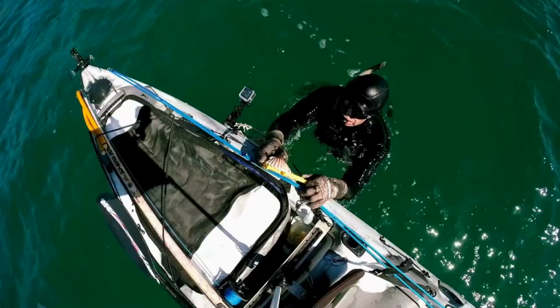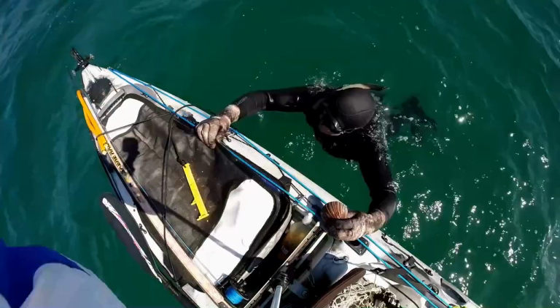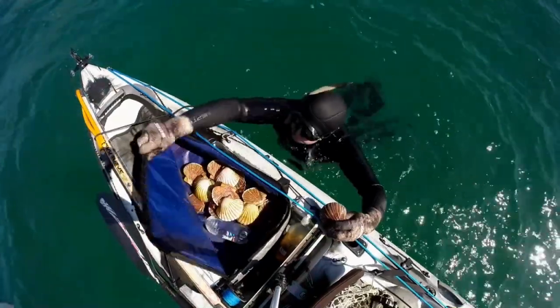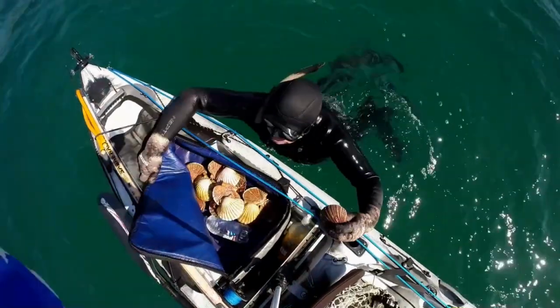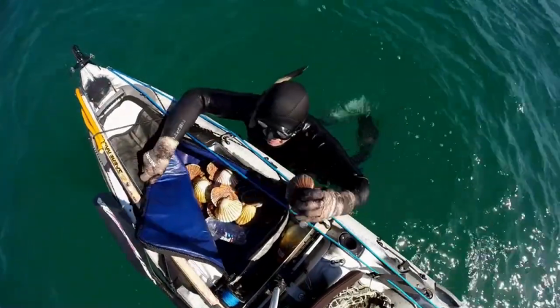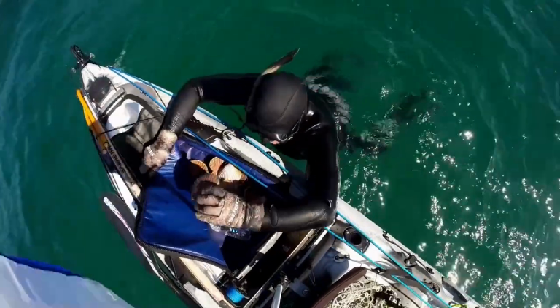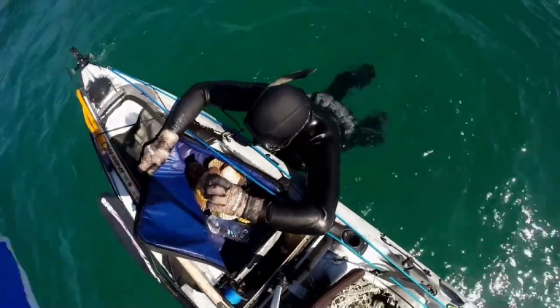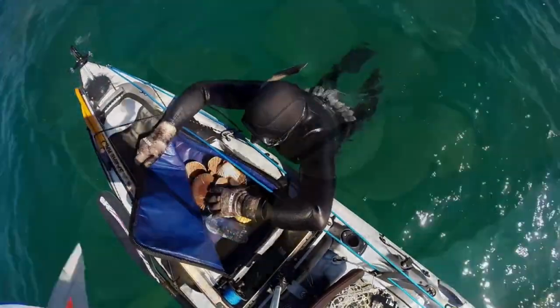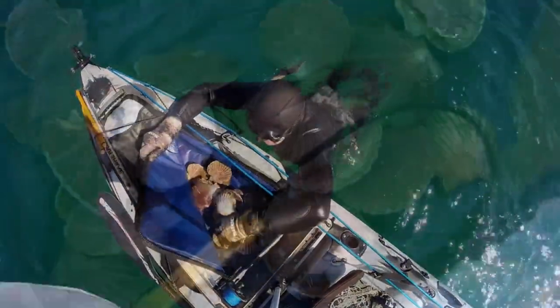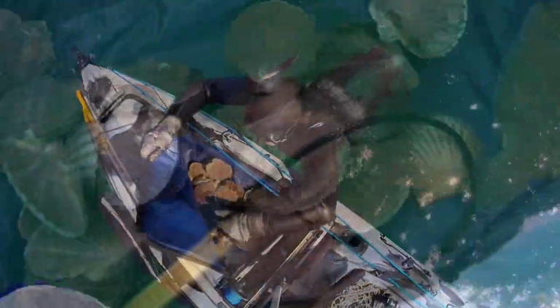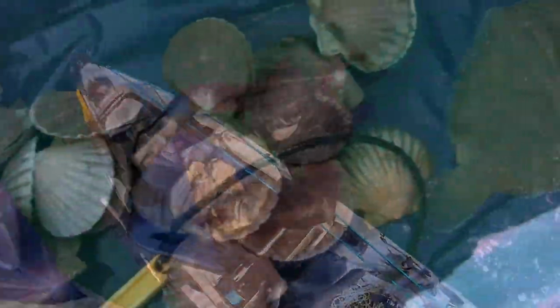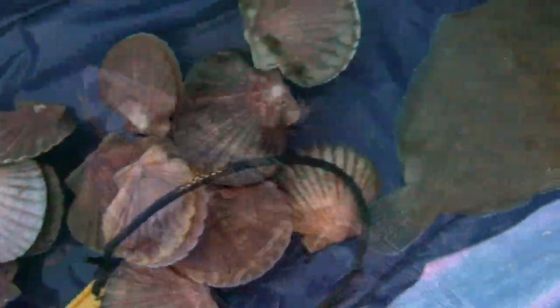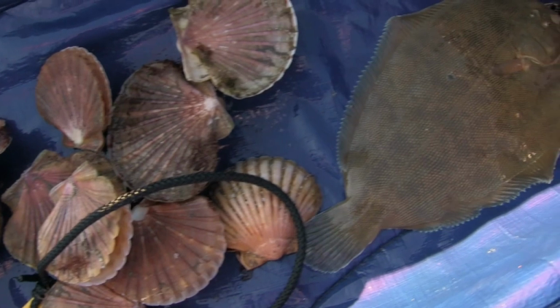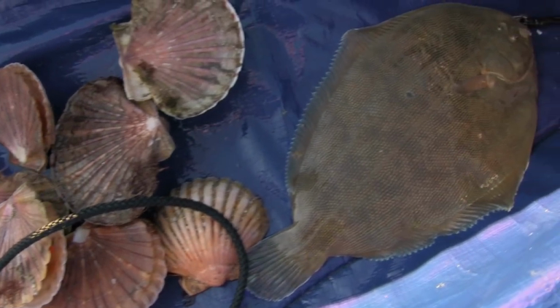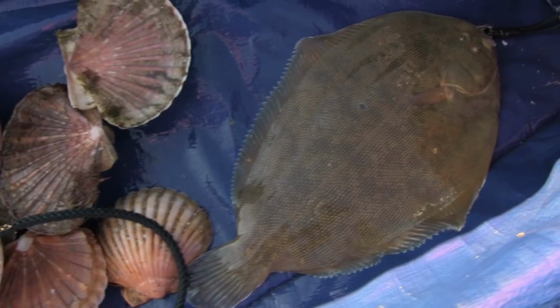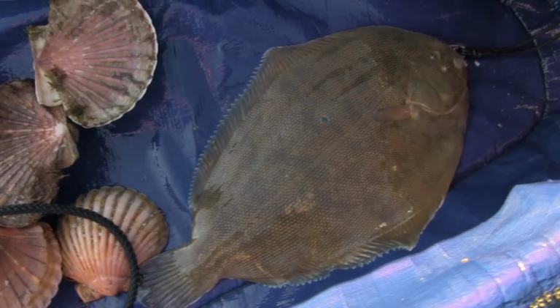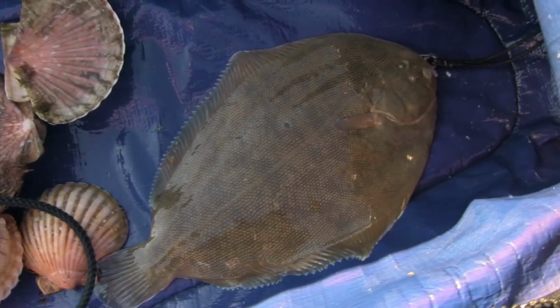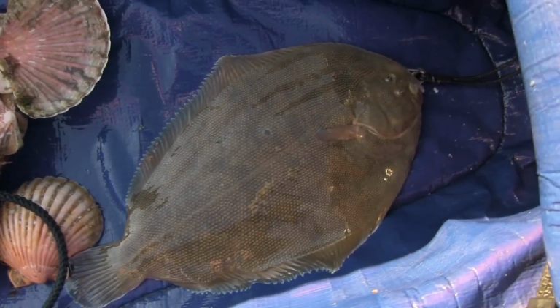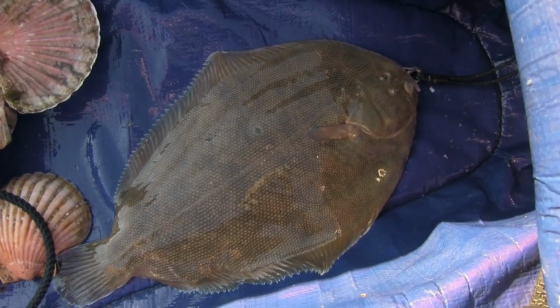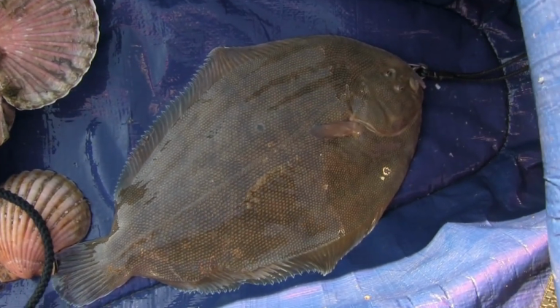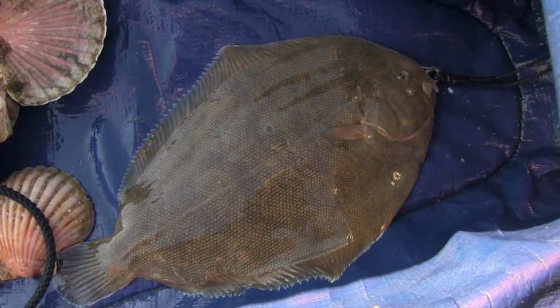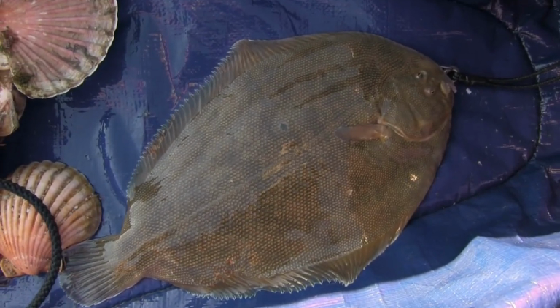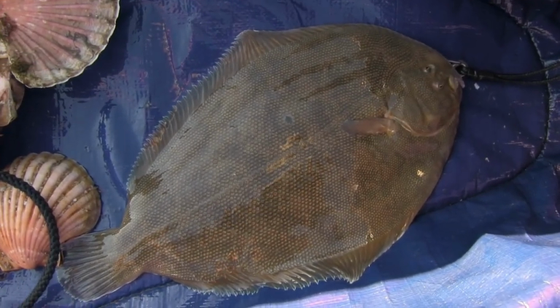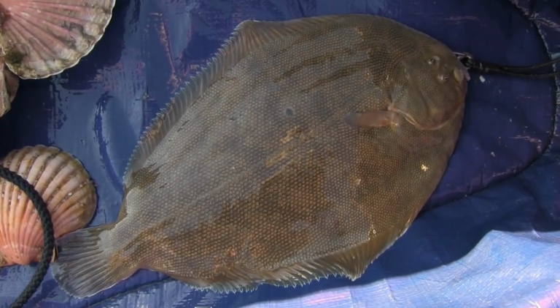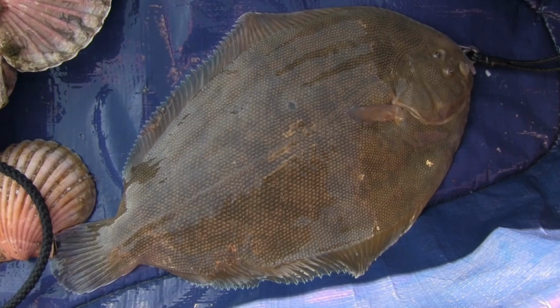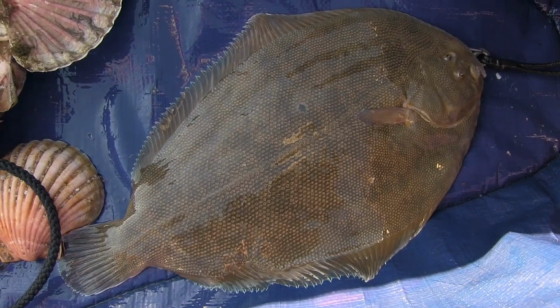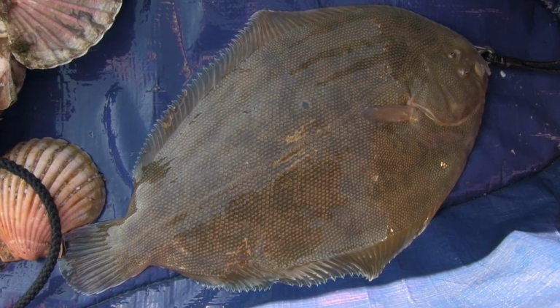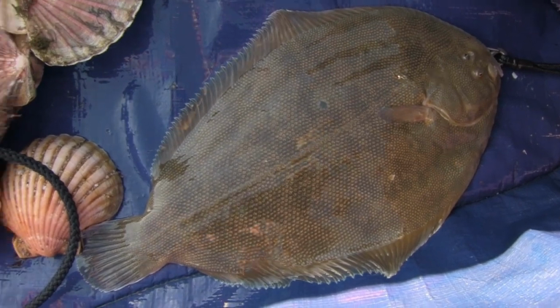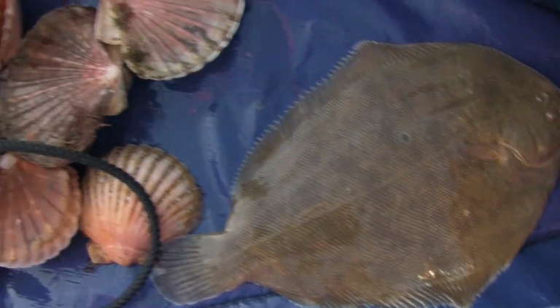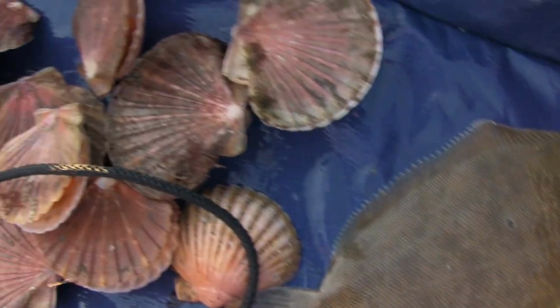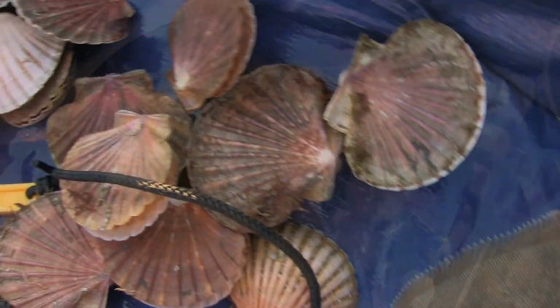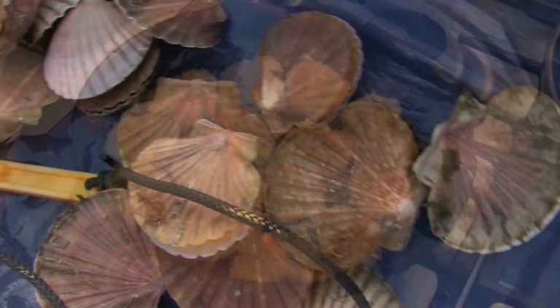During this dive the scallops were fairly spread out and hard to find, but one bonus I did come across was this sole. It was hiding in the sand and I pounced on it with my bare hands and grabbed it.